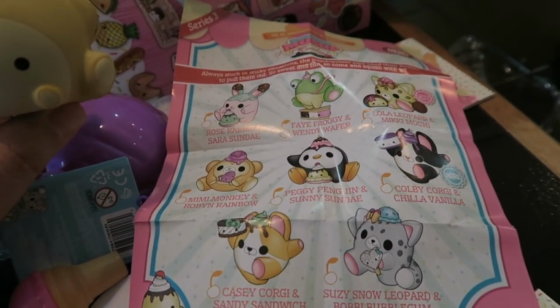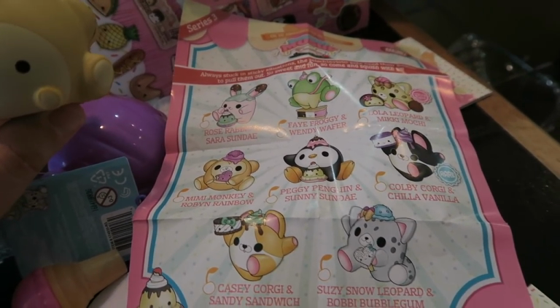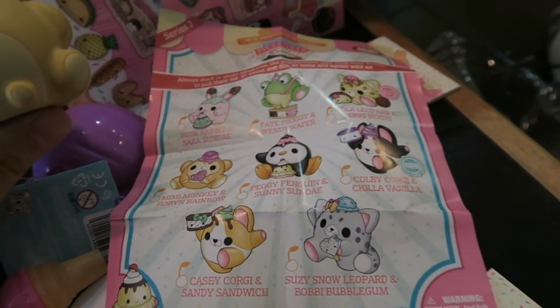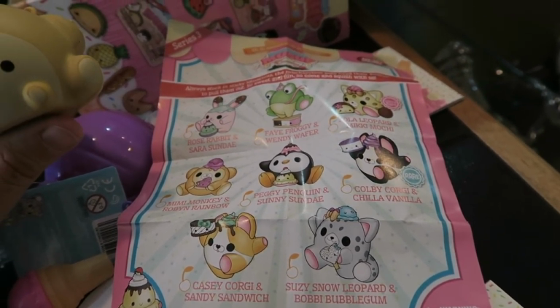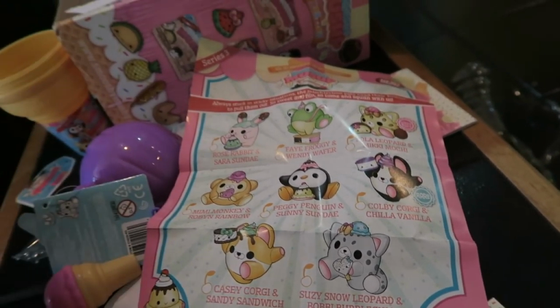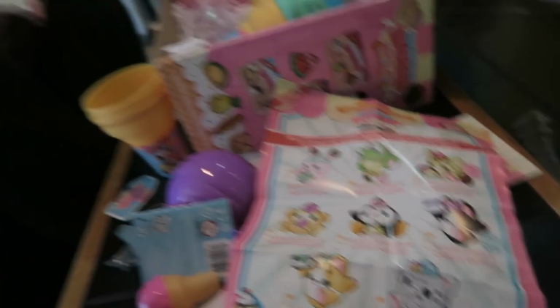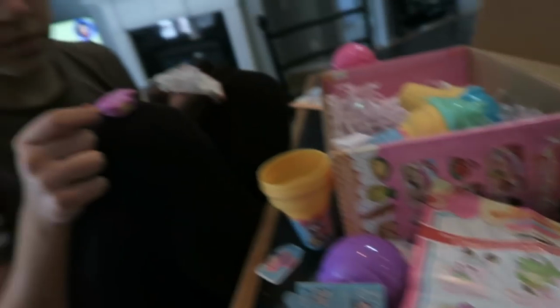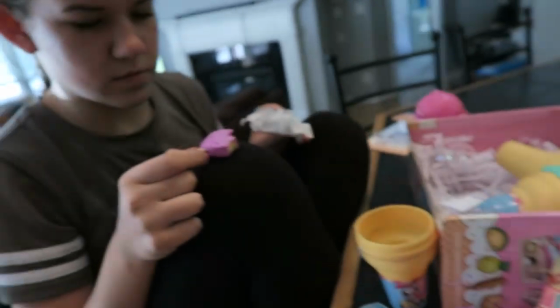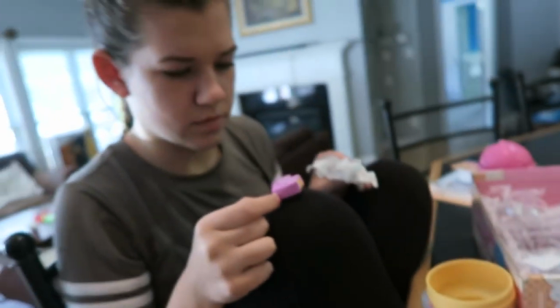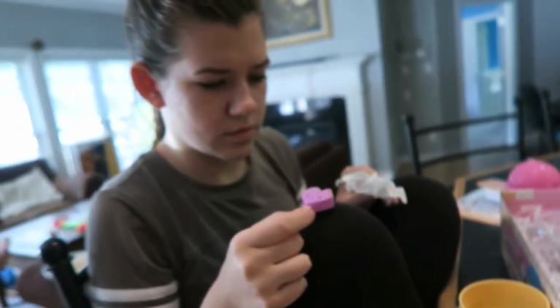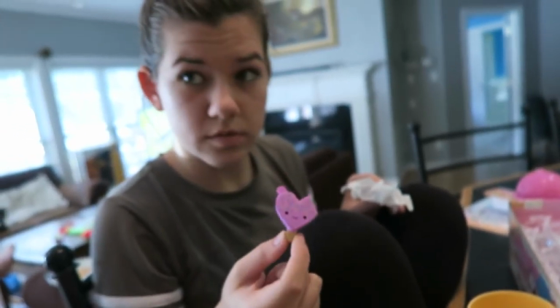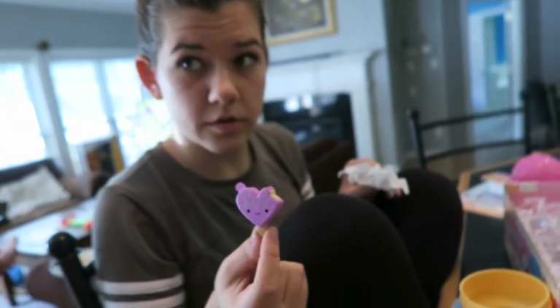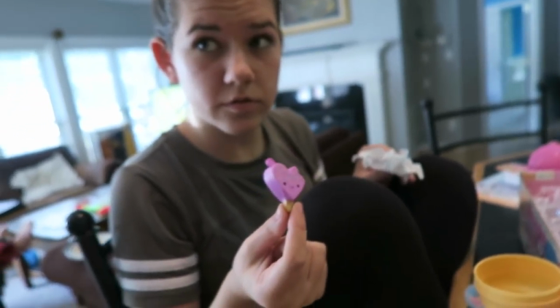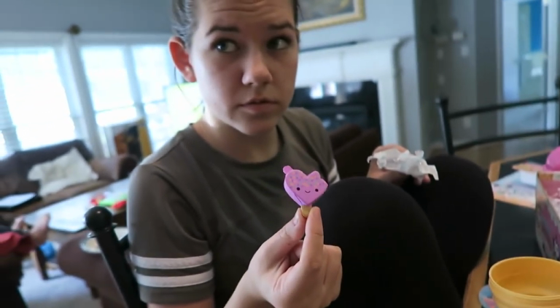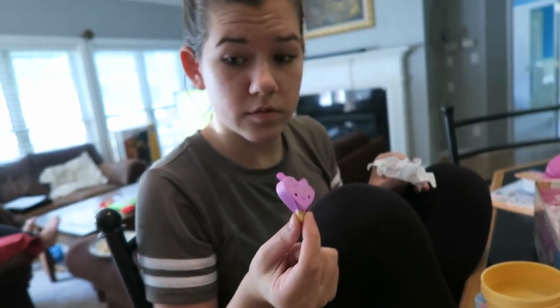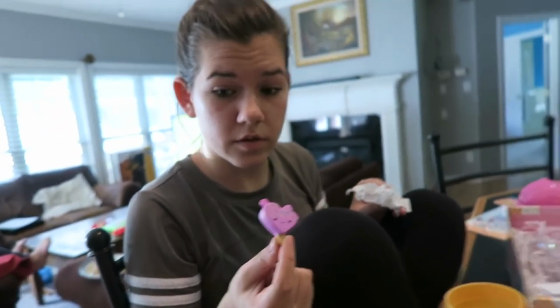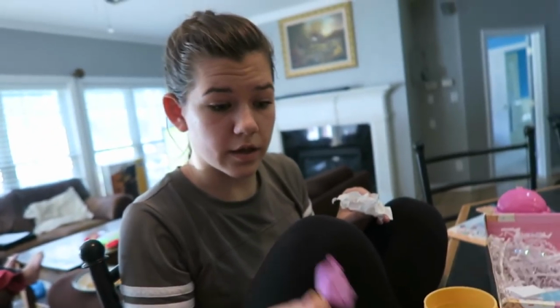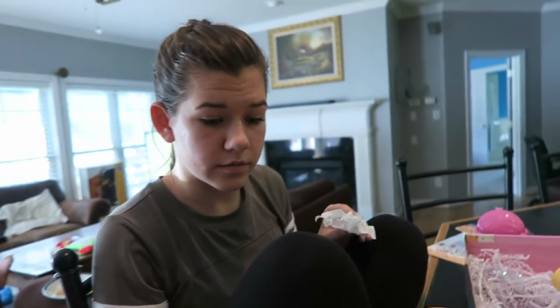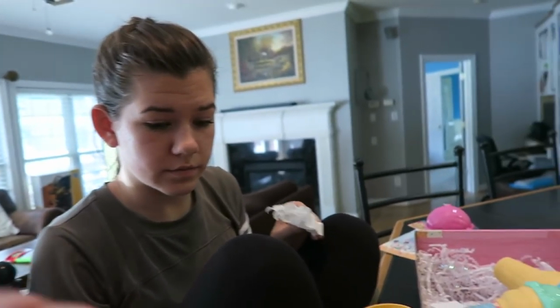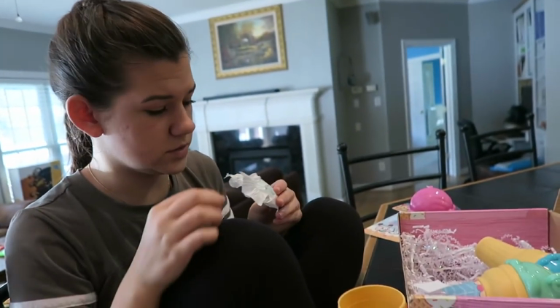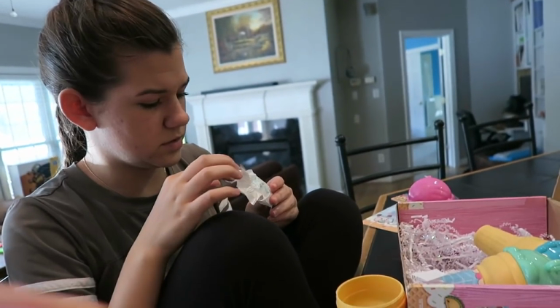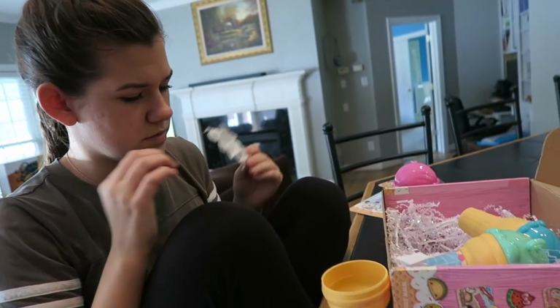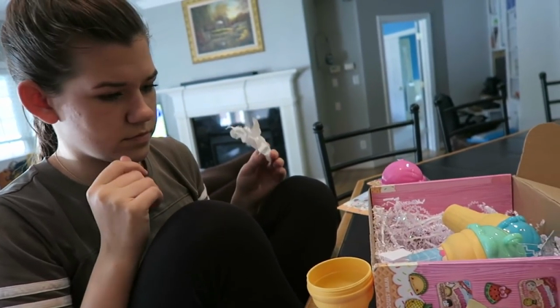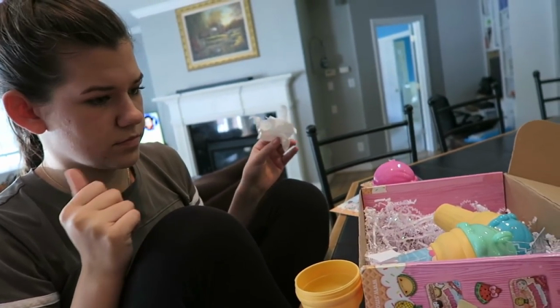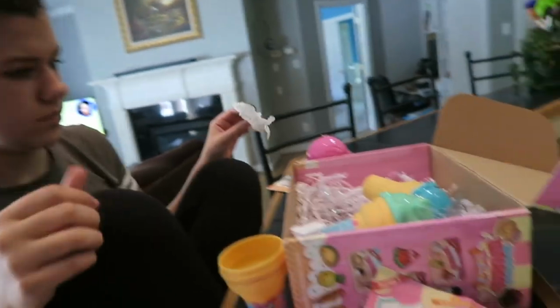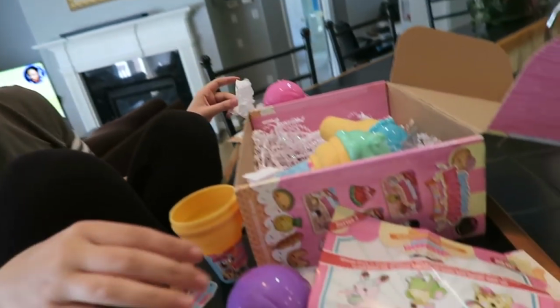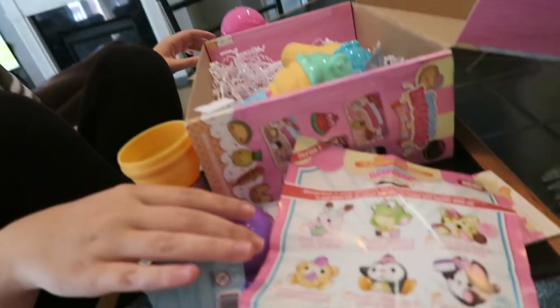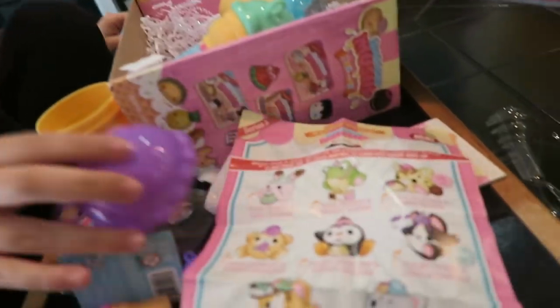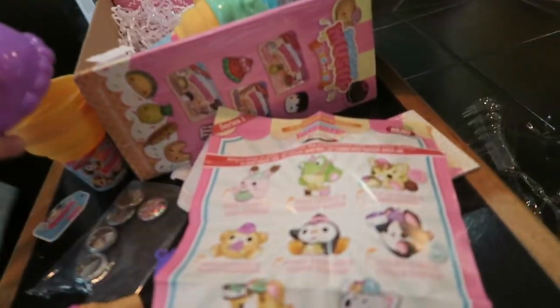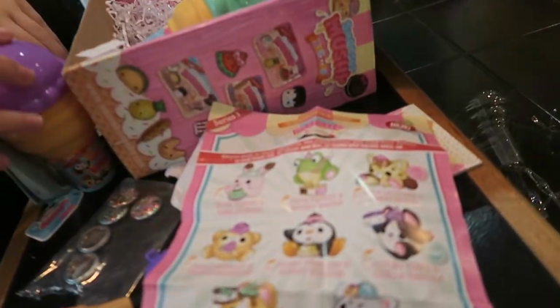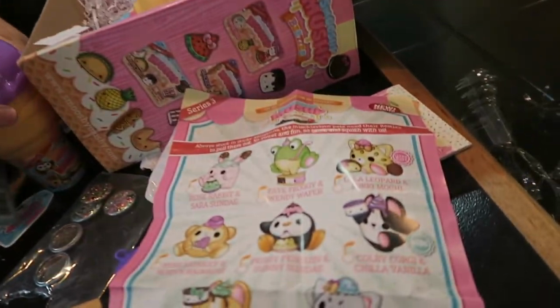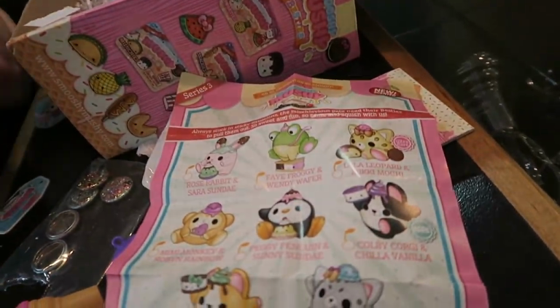This one is Minnie Monkey and Robin Rainbow — is that who you got? Yeah. Is that Robin Rainbow, you think? Yeah, that's really cute. They smell so good.